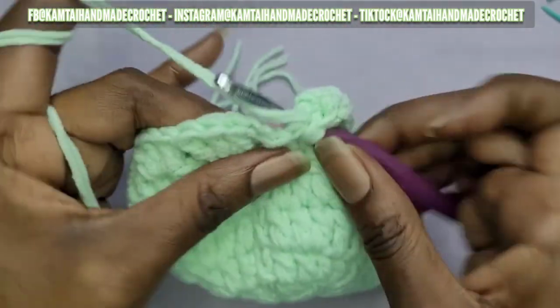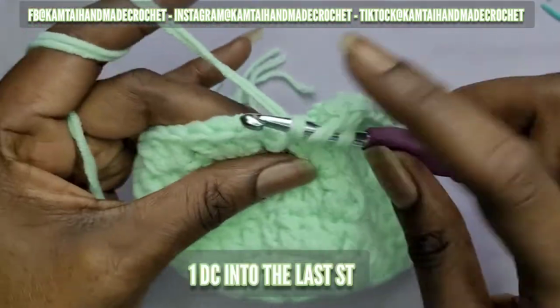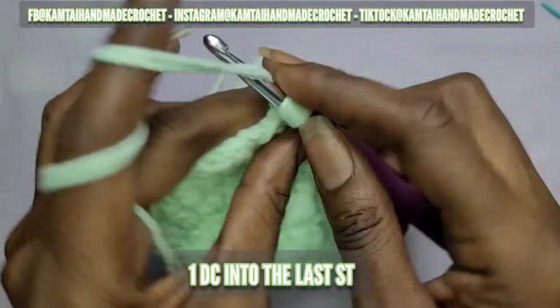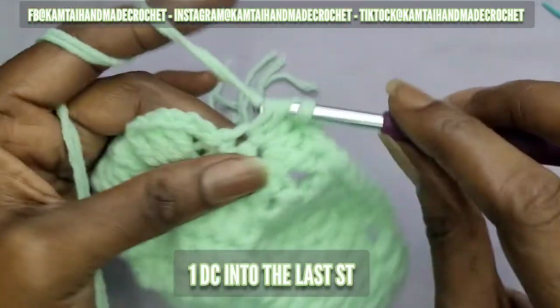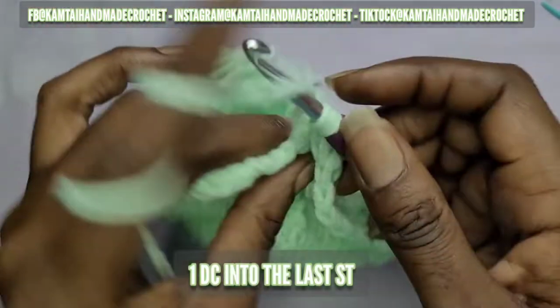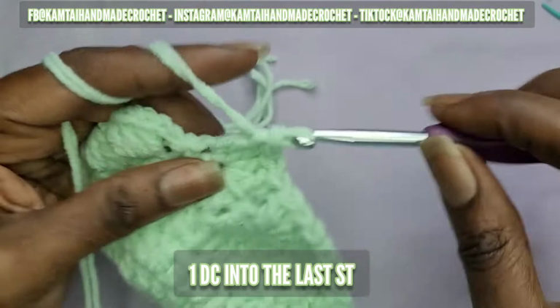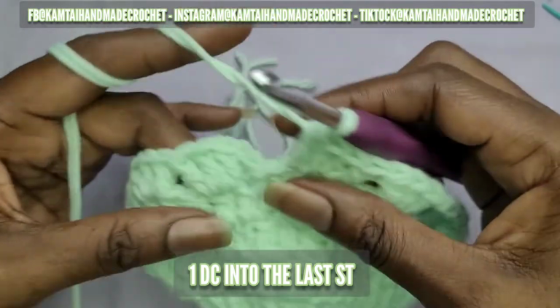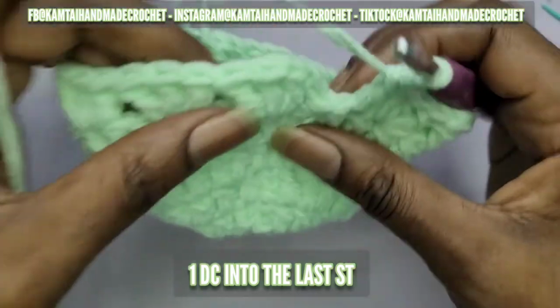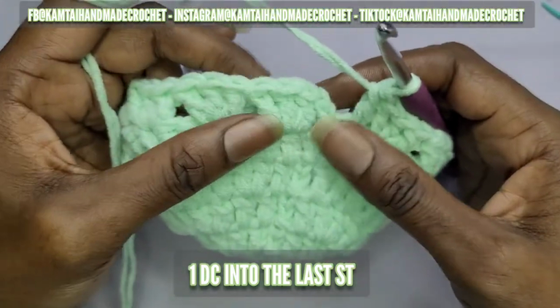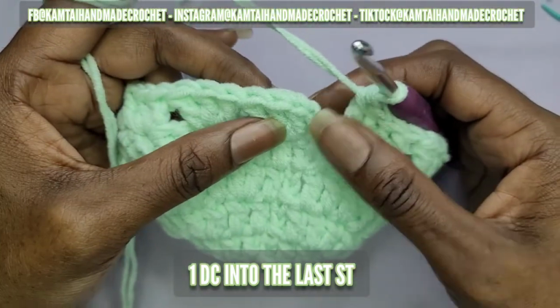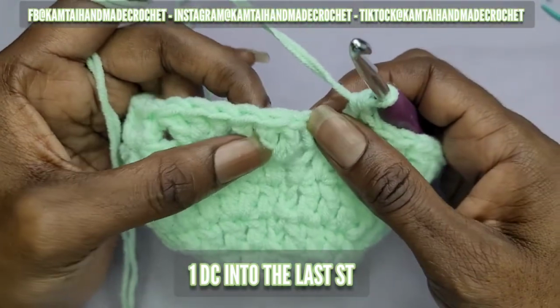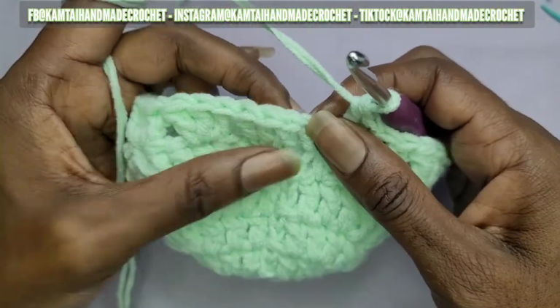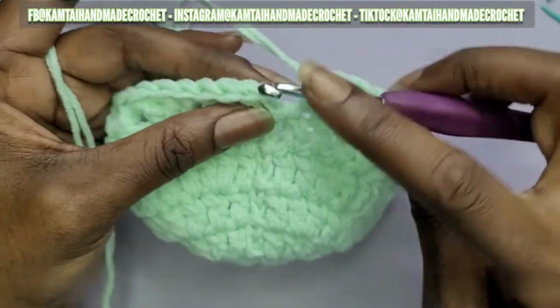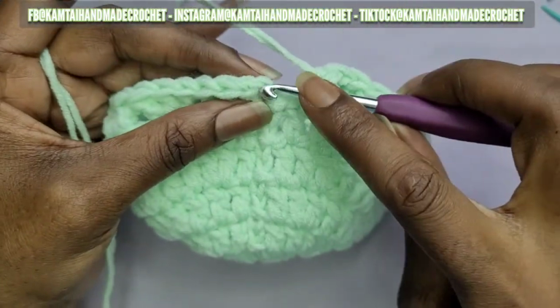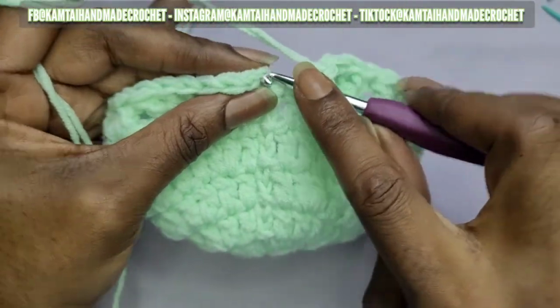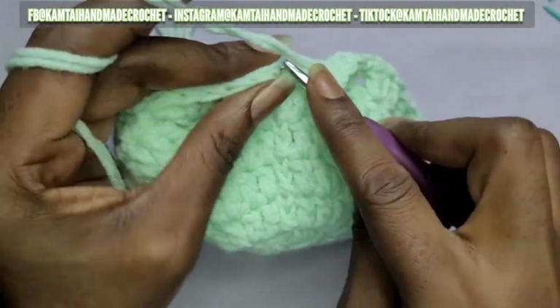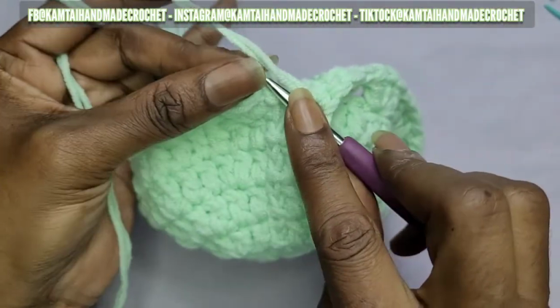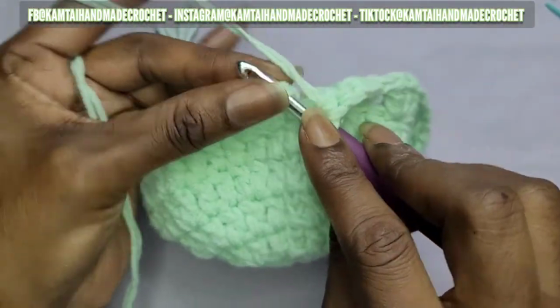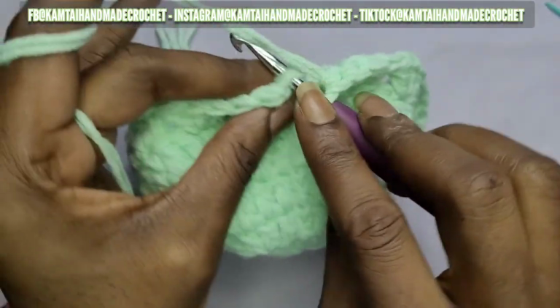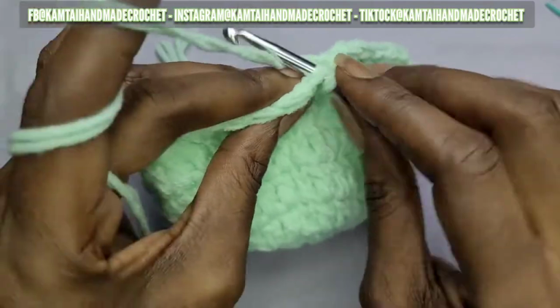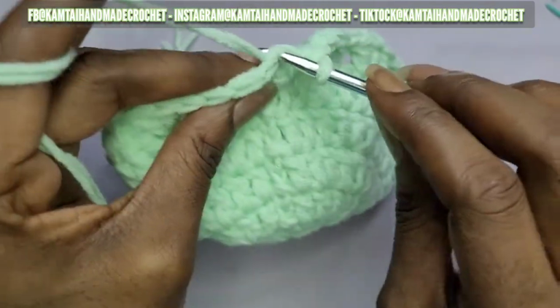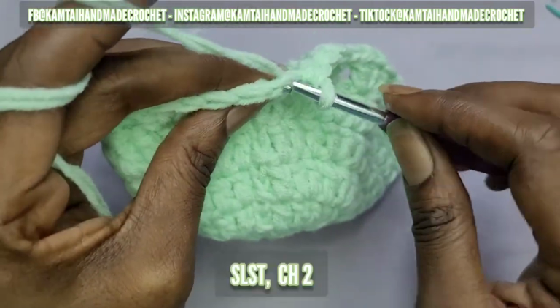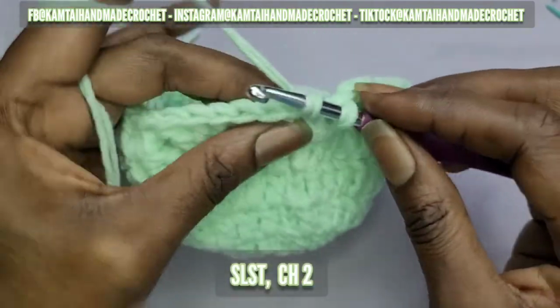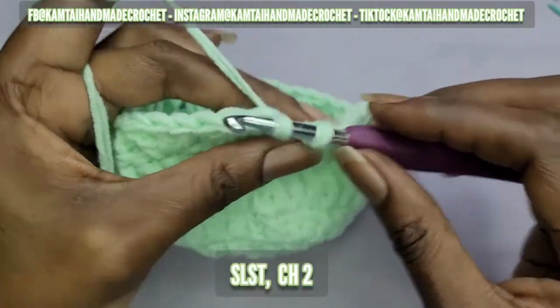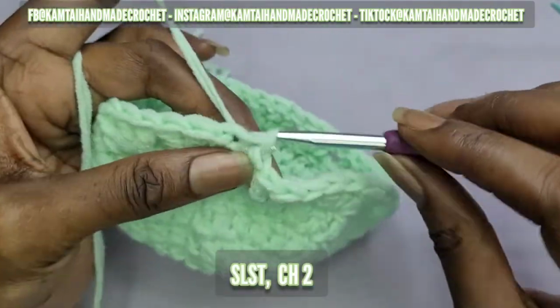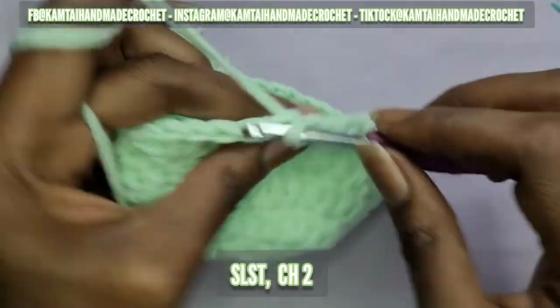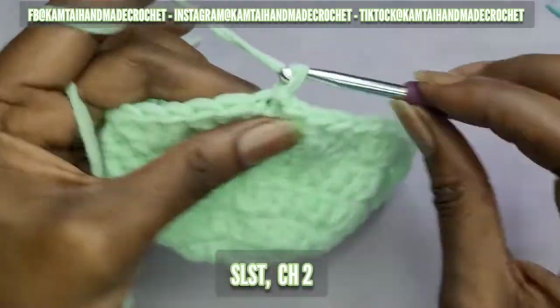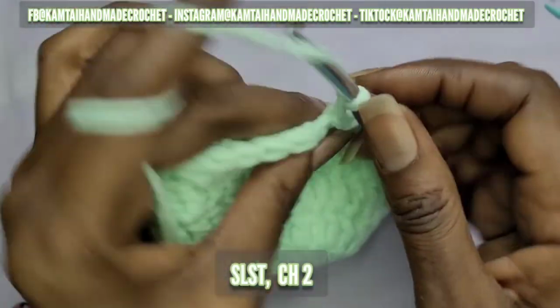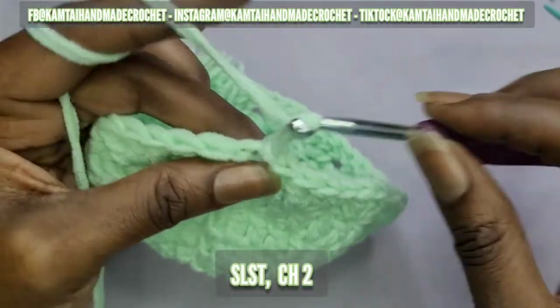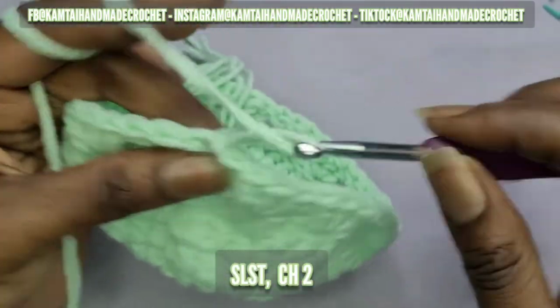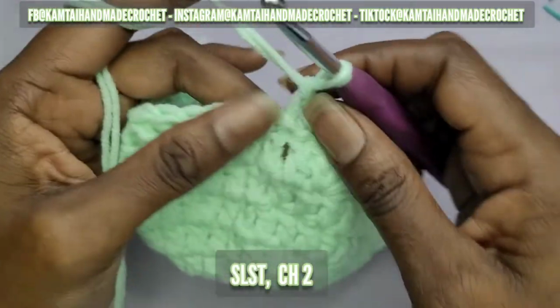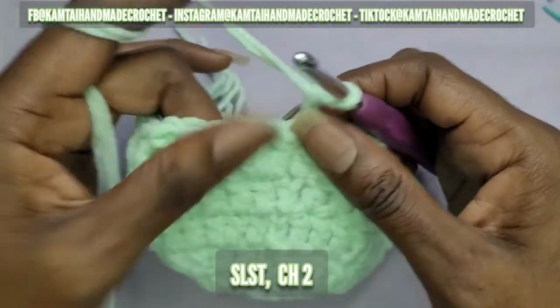I'm at the end of the row with my last three double crochets. In this last stitch, just make one double crochet, then go right into that chain and make your slip stitch.